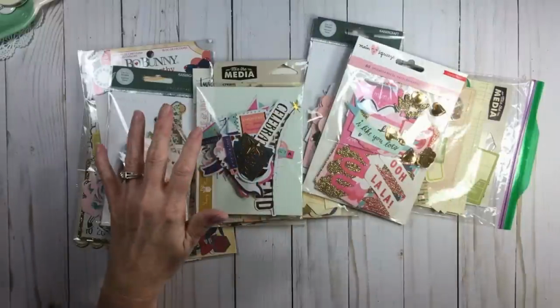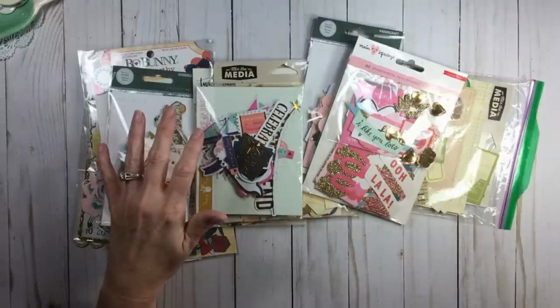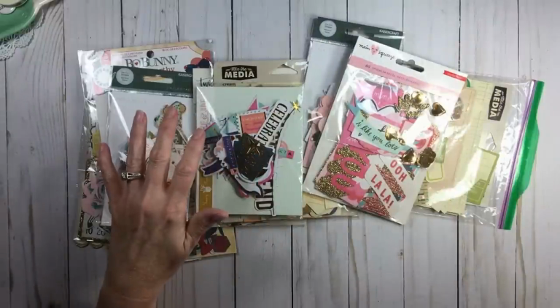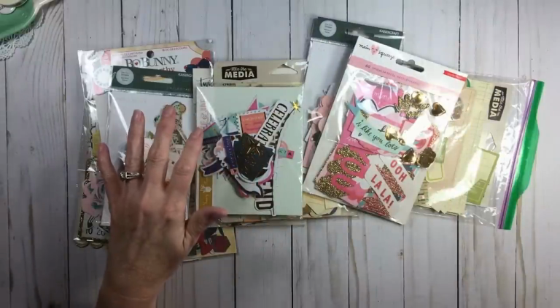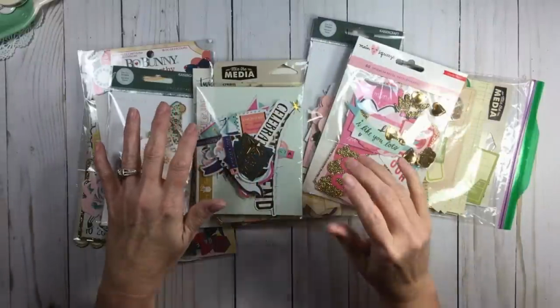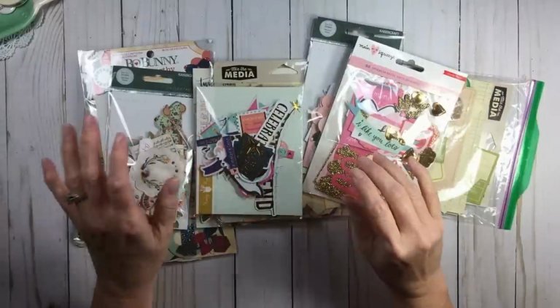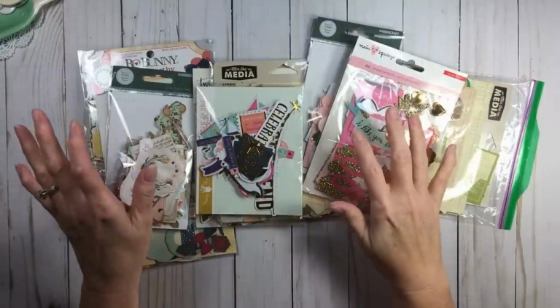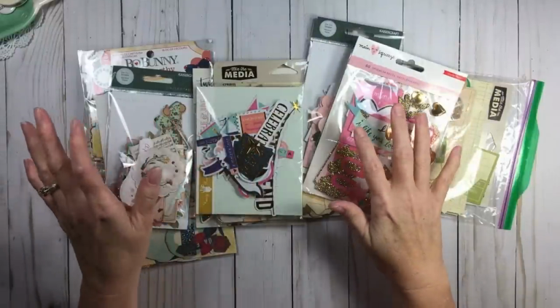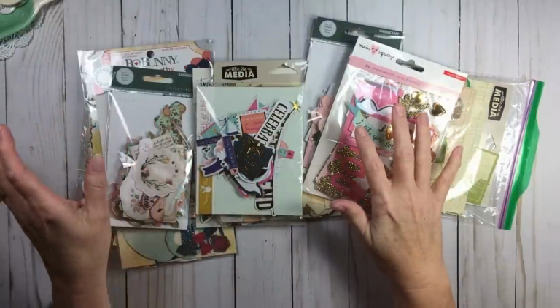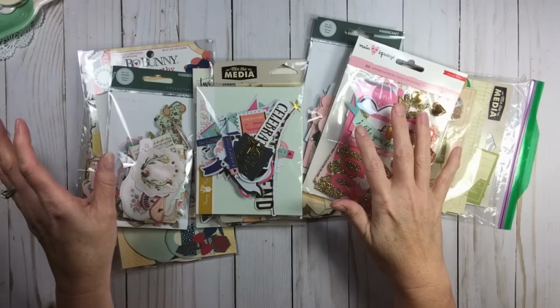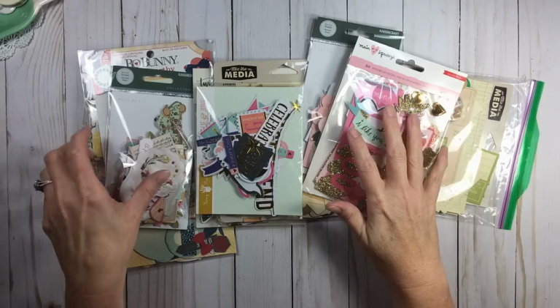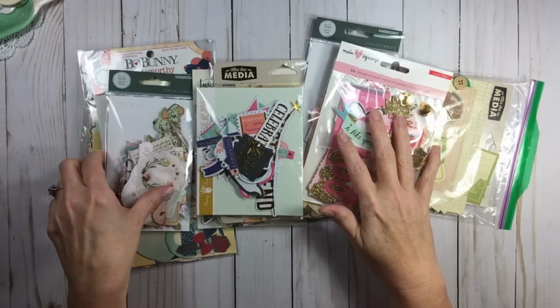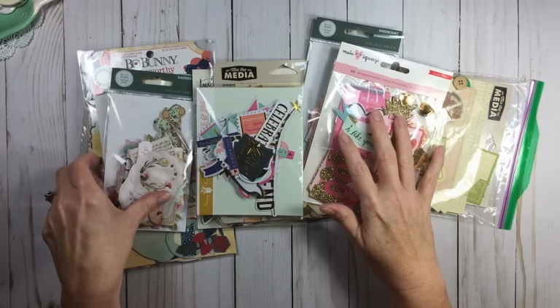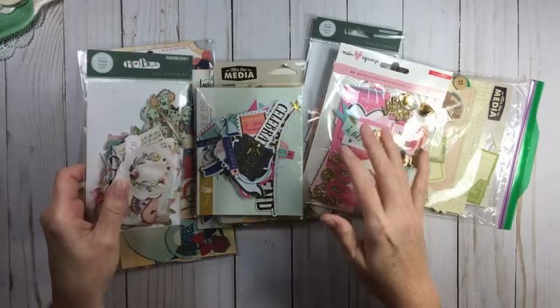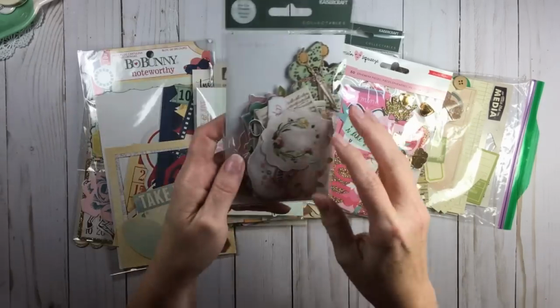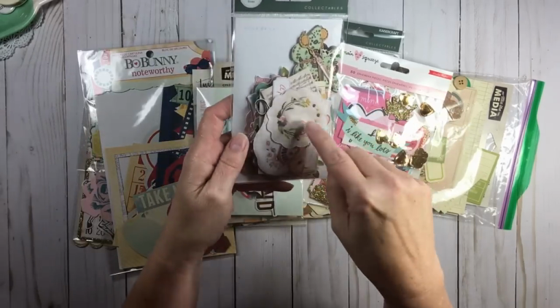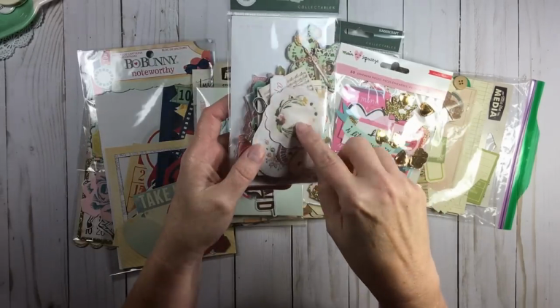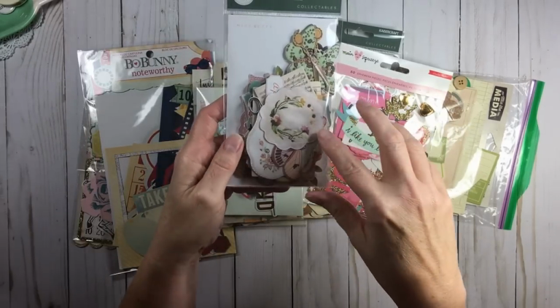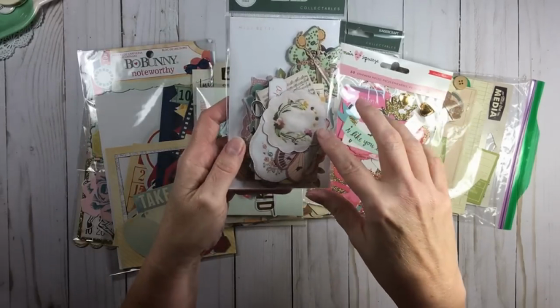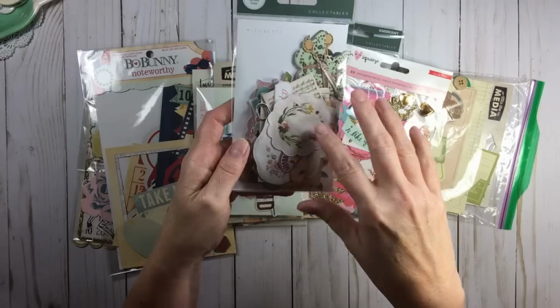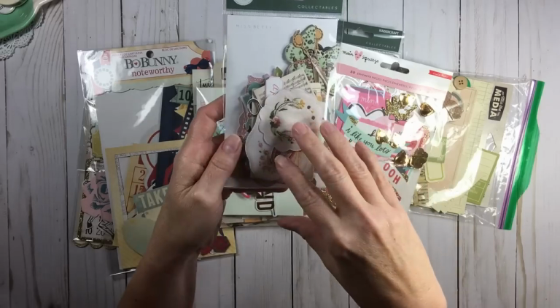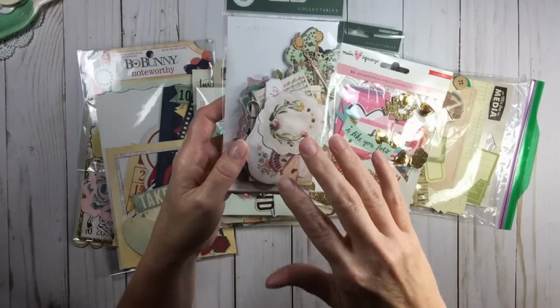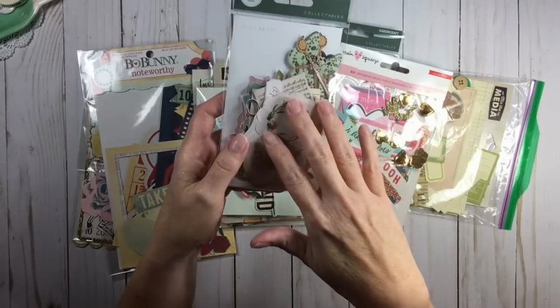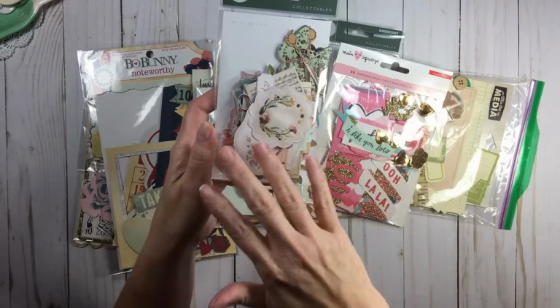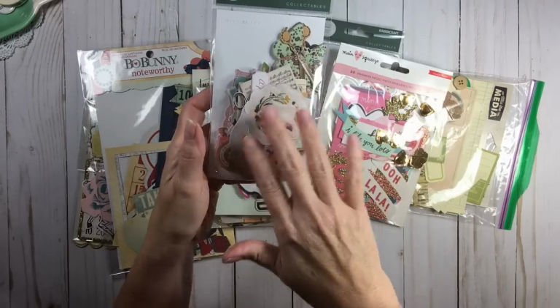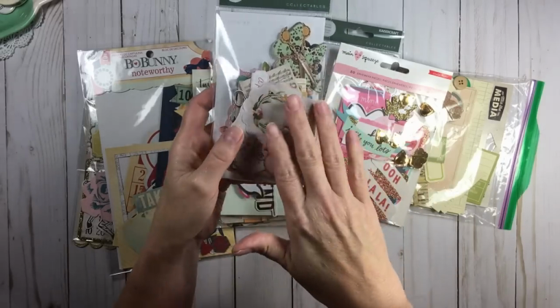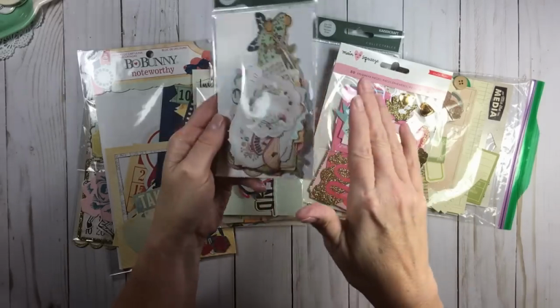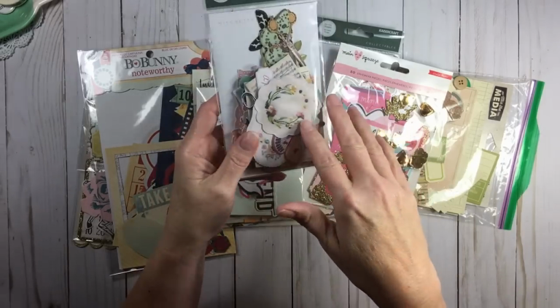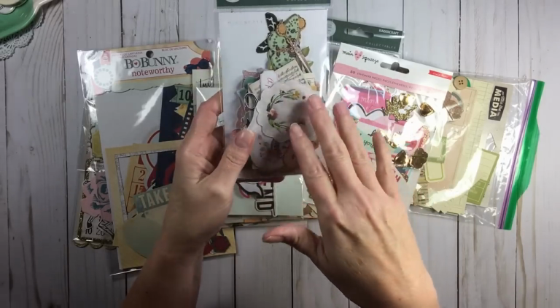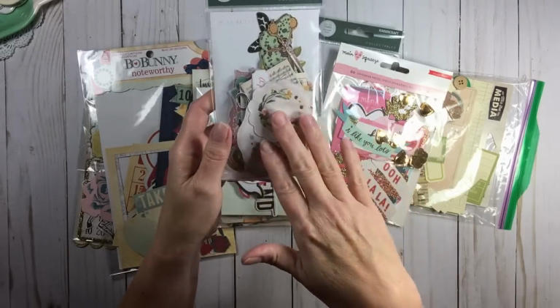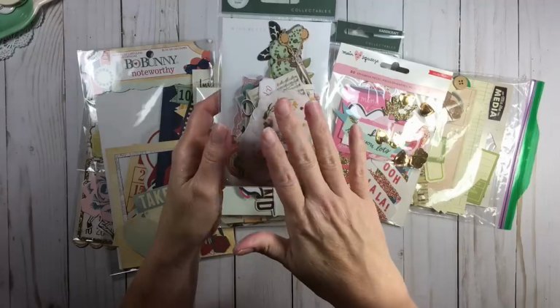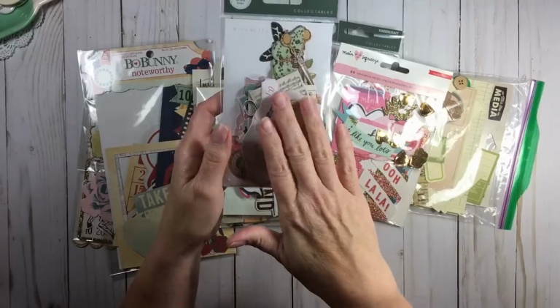Now I do have some new scrapbookers to my channel. What we call die cuts are these packs of die cut shapes — basically like stickers, but they're just paper. There's no adhesive on them. They're just loose shapes.